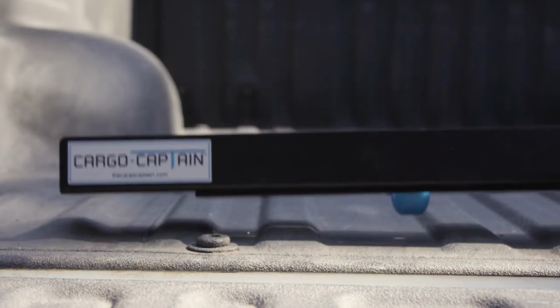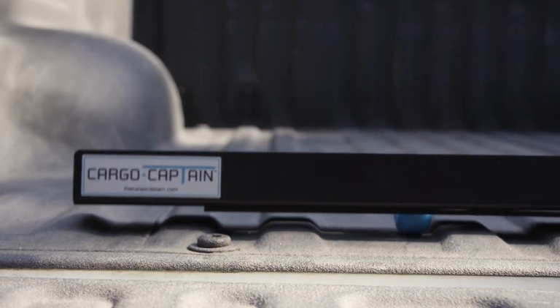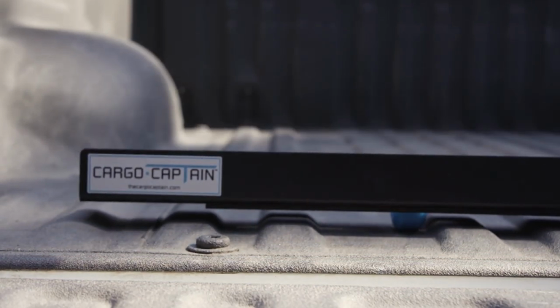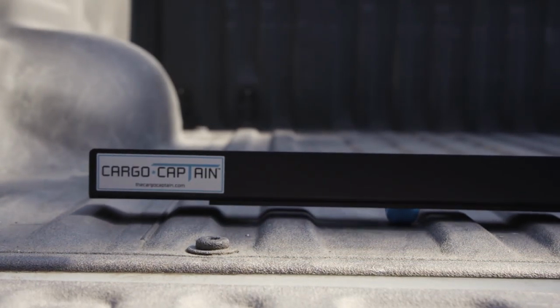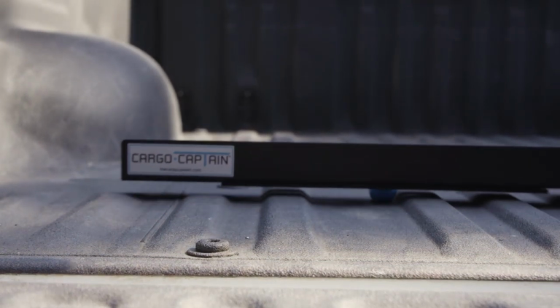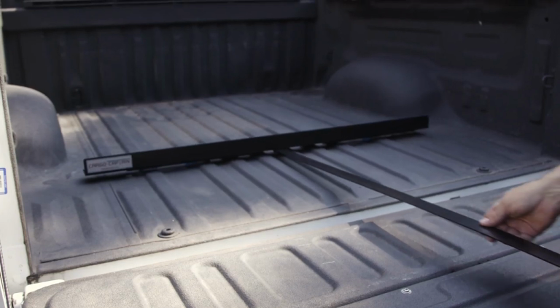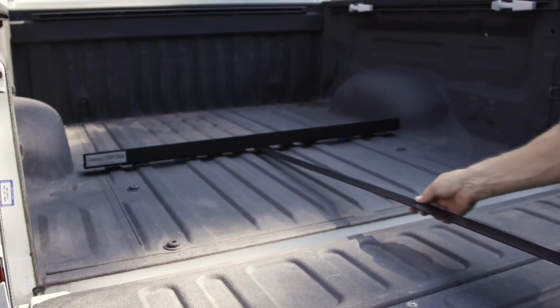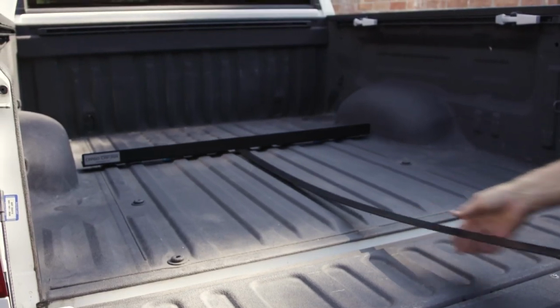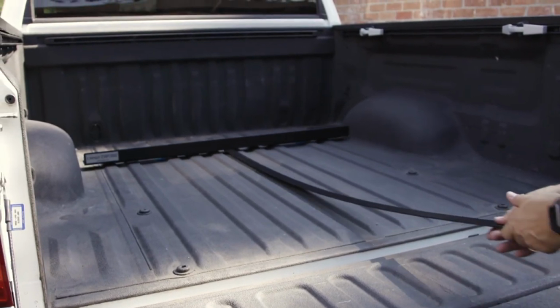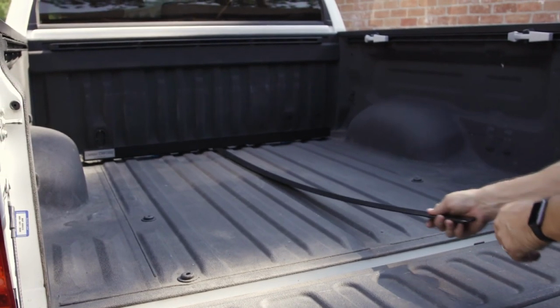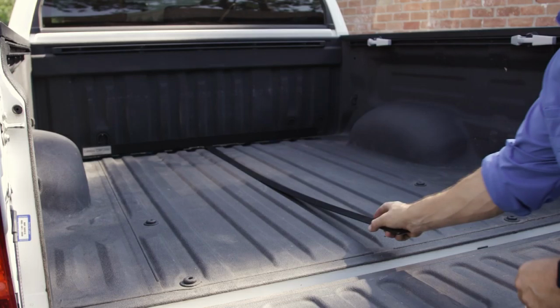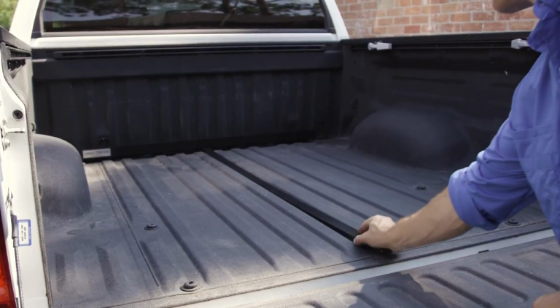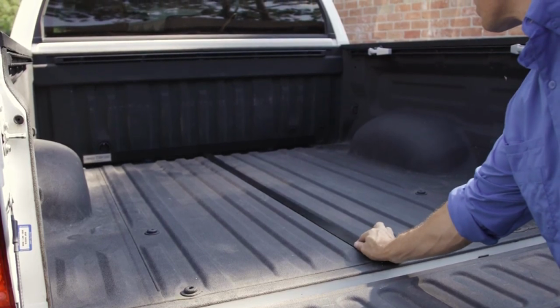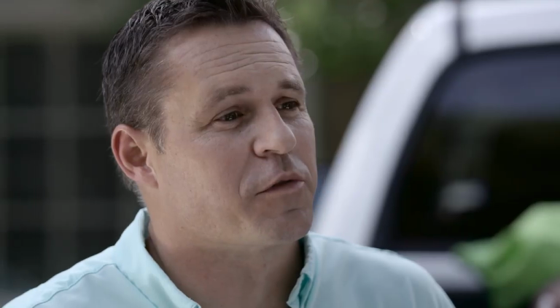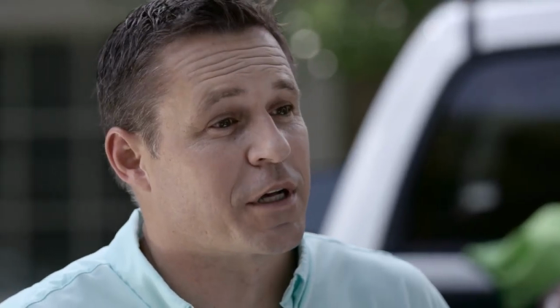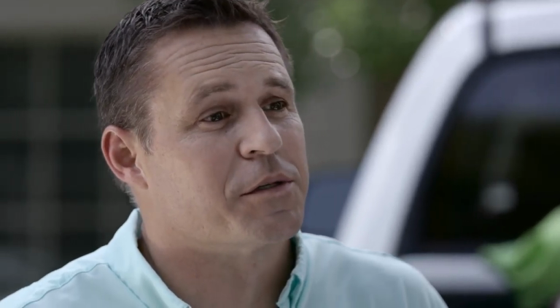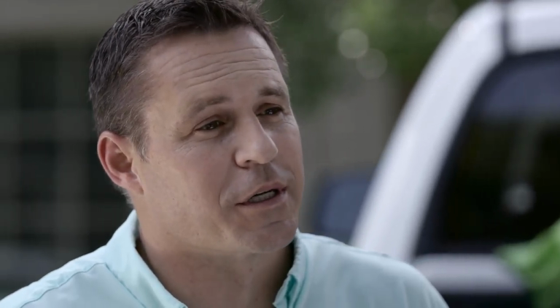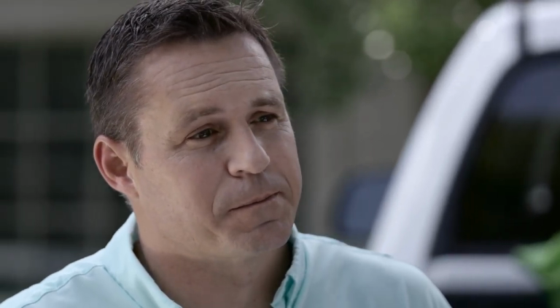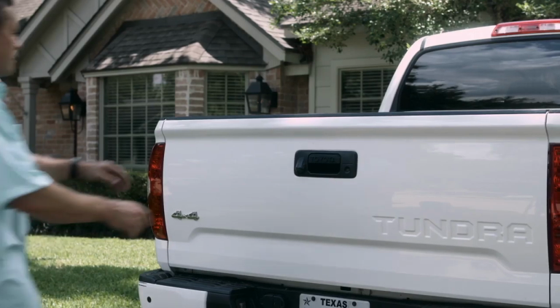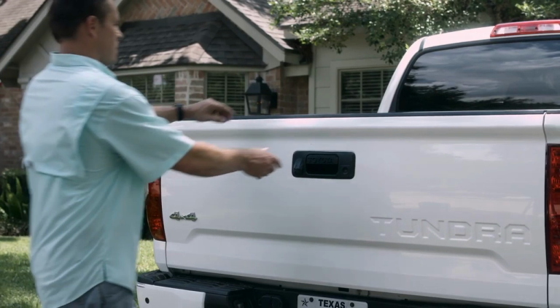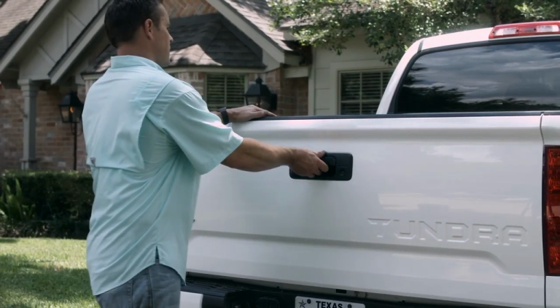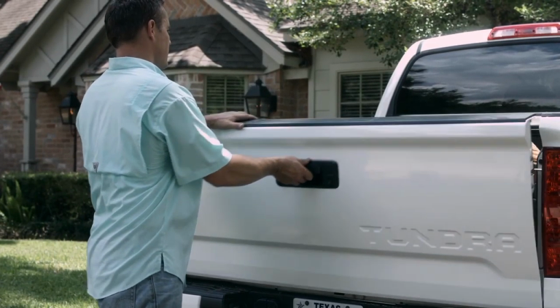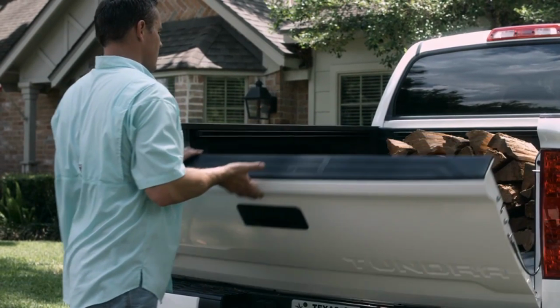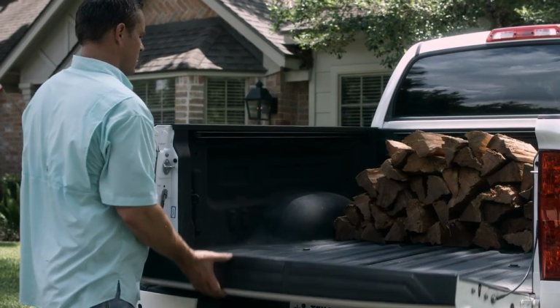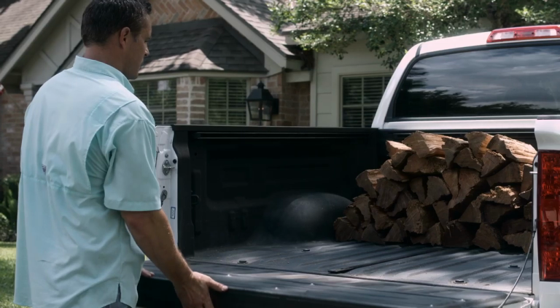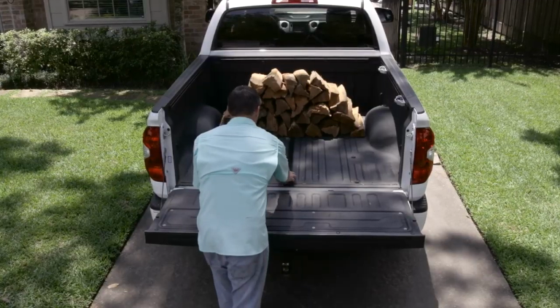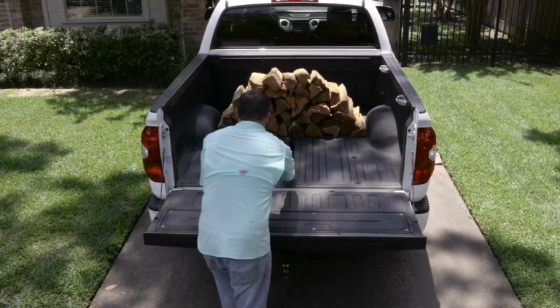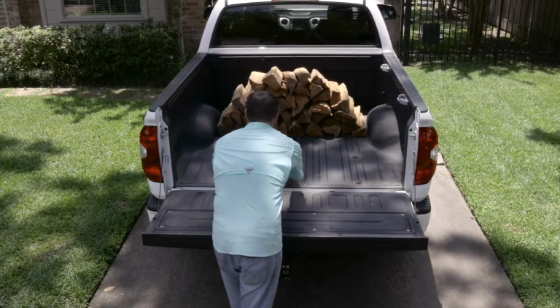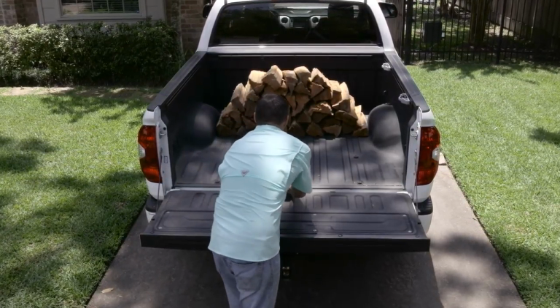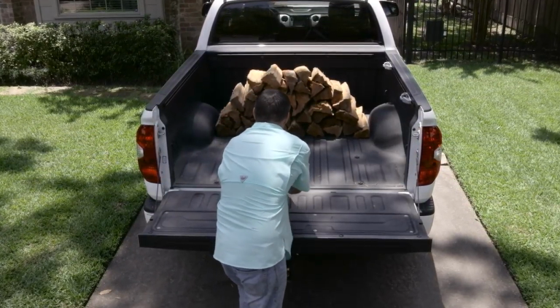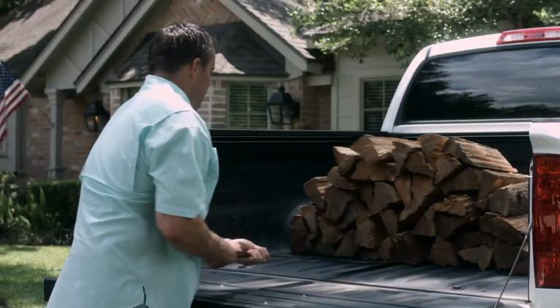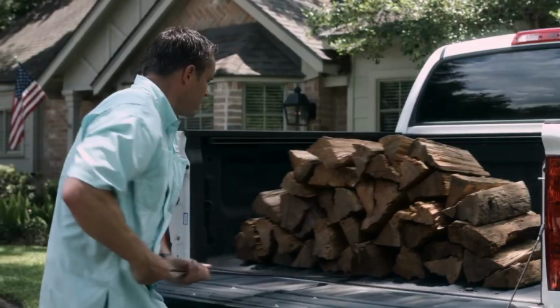Cargo Captain is a device that allows you to pull cargo back towards the tailgate and keeps the user from having to climb into the truck. All you have to do is drop the tailgate, grab the handle, and pull it back towards you. It's that simple really.